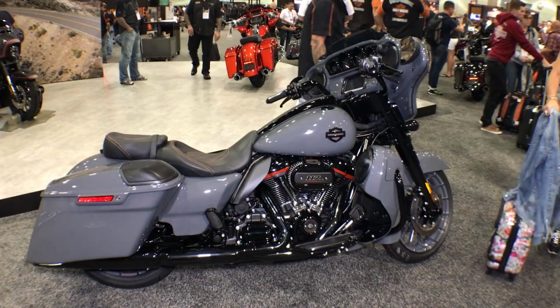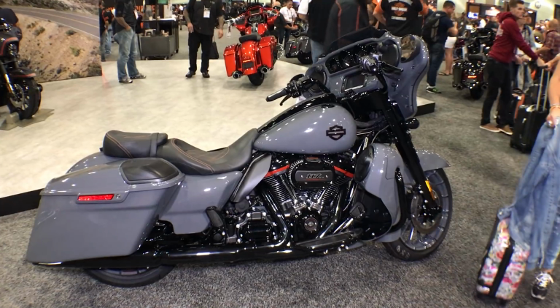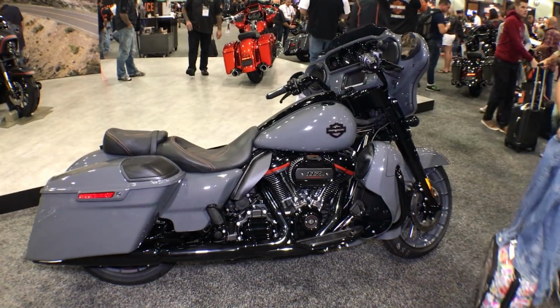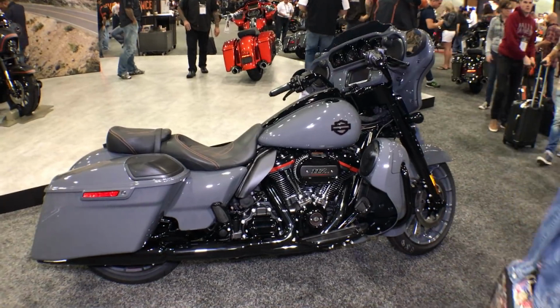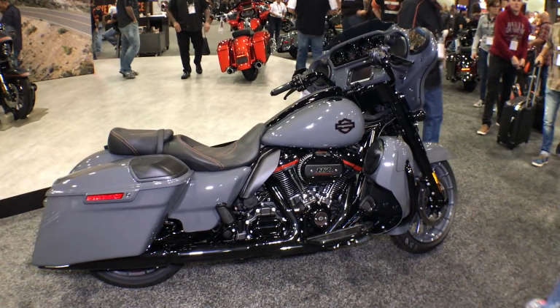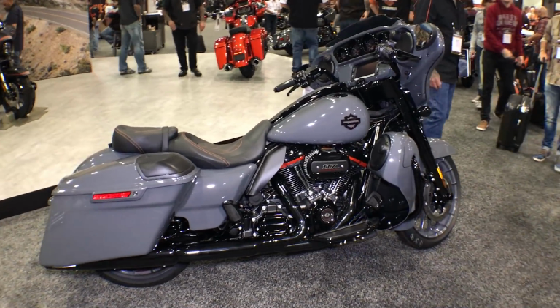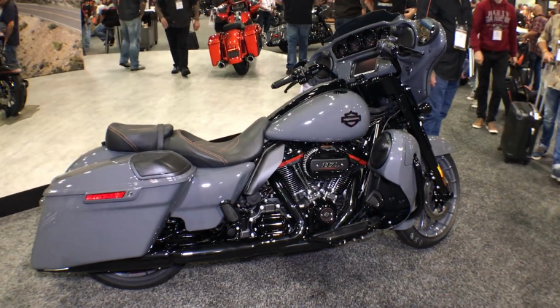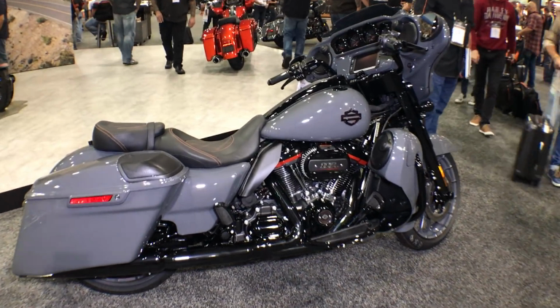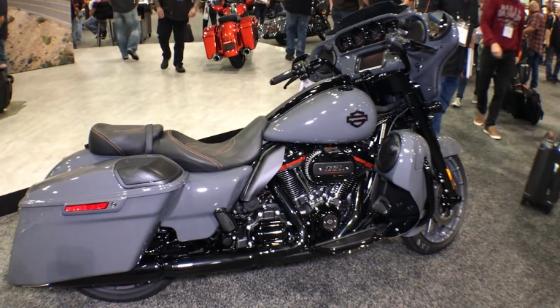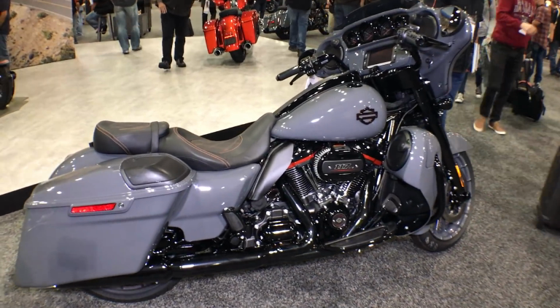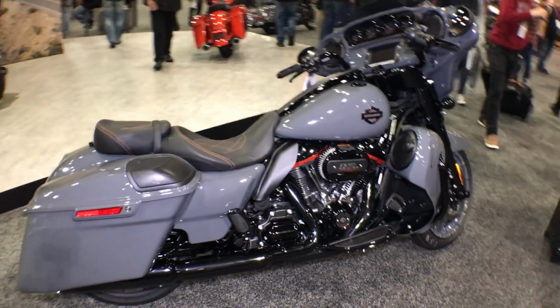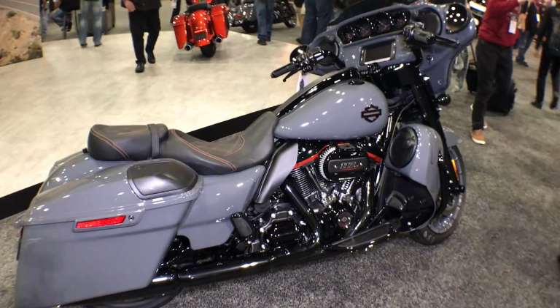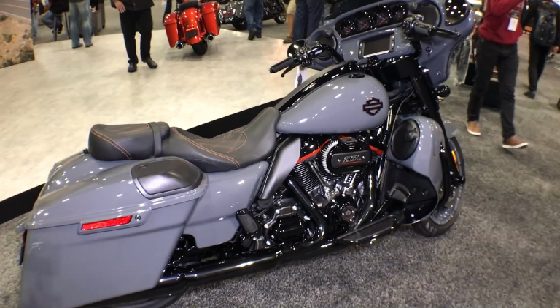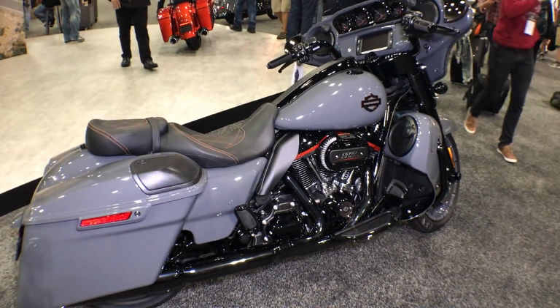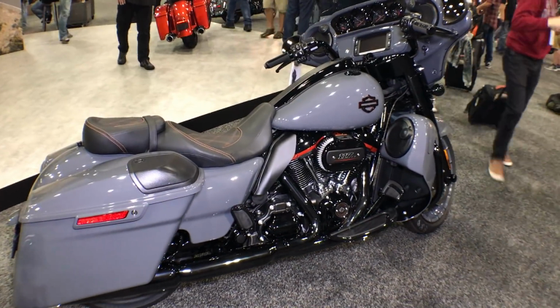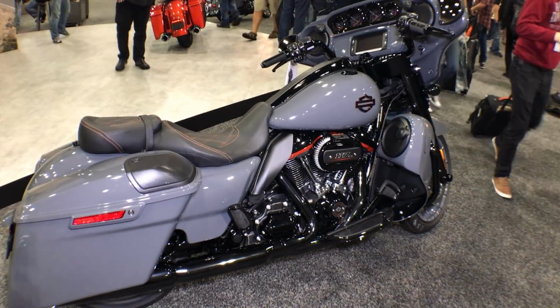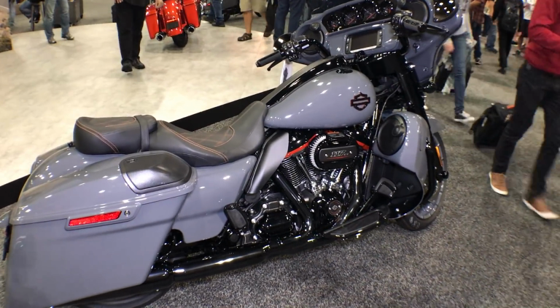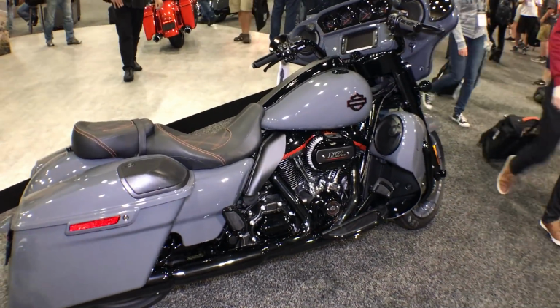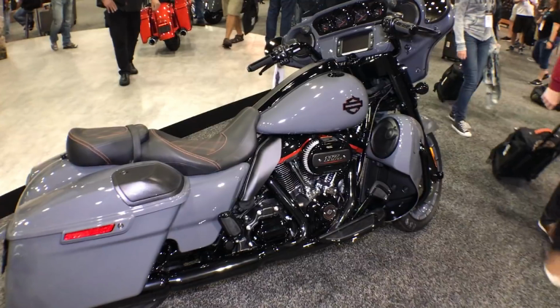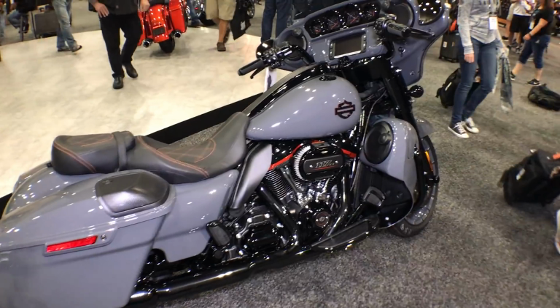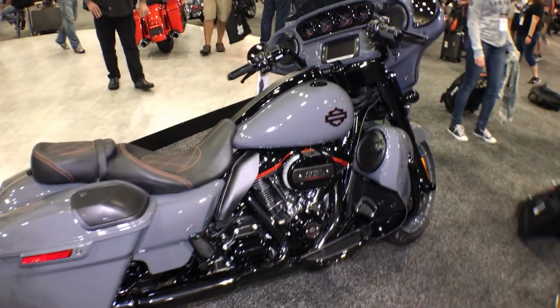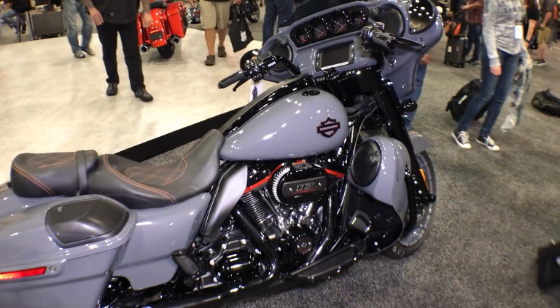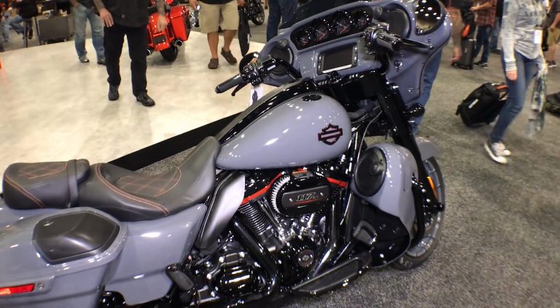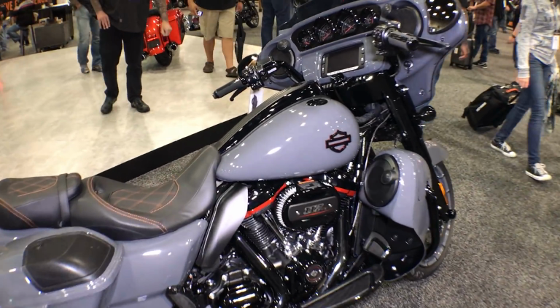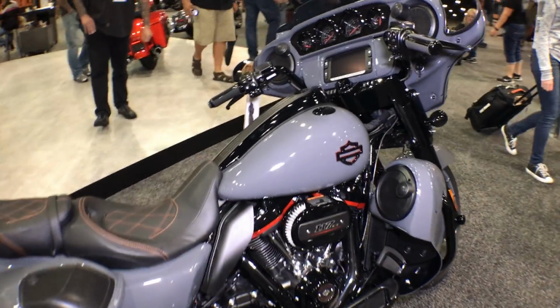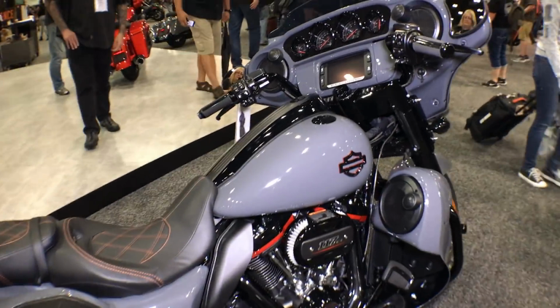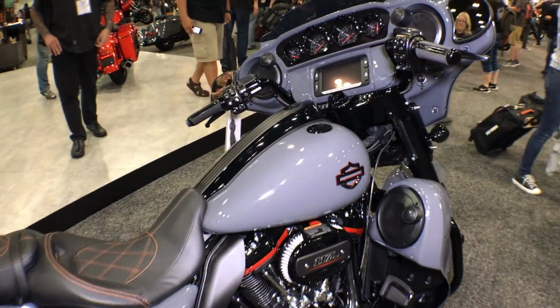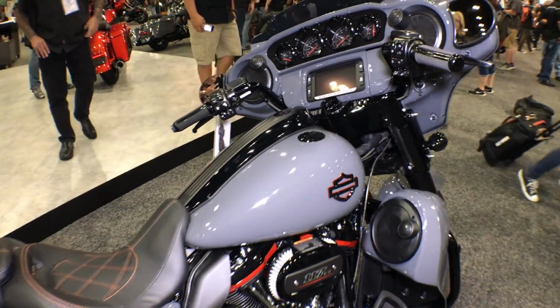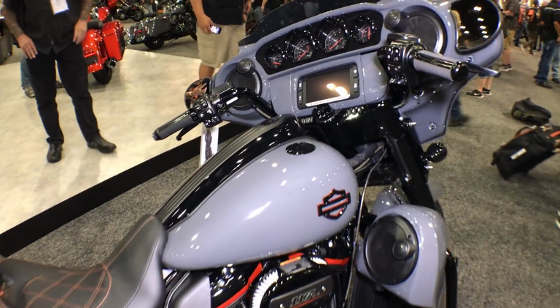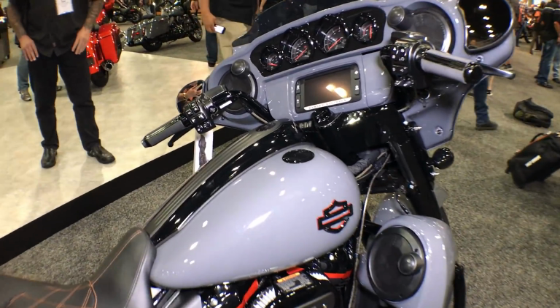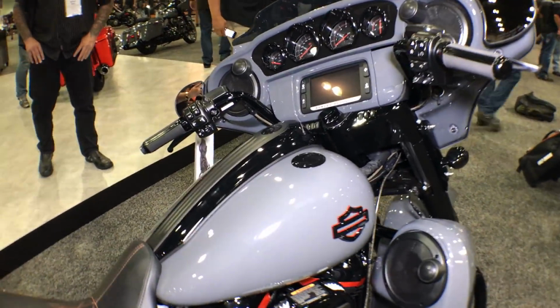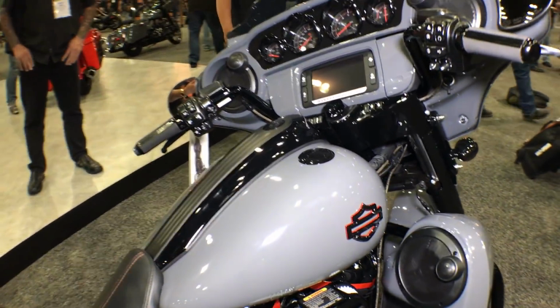Thanks for checking us out here at Cox's Harley-Davidson of Ashboro. We have the brand new 2018 CVO Street Glide.